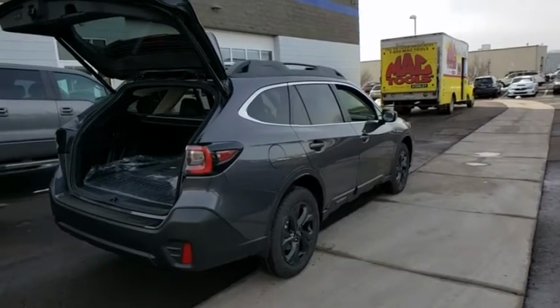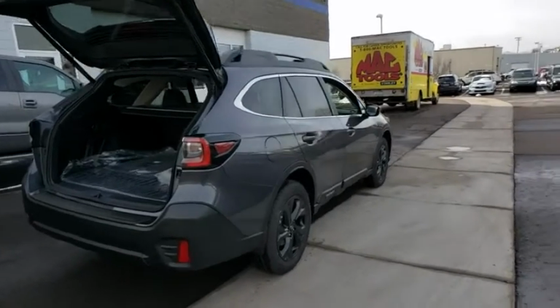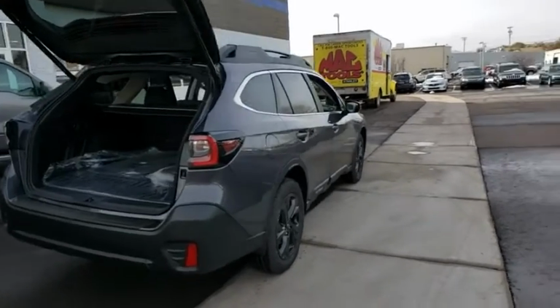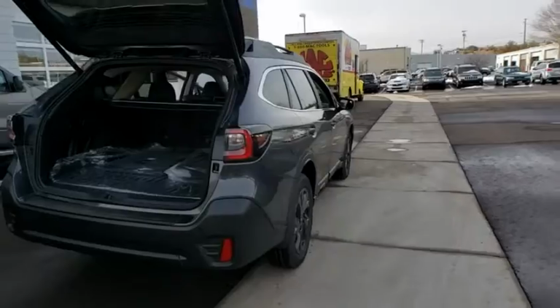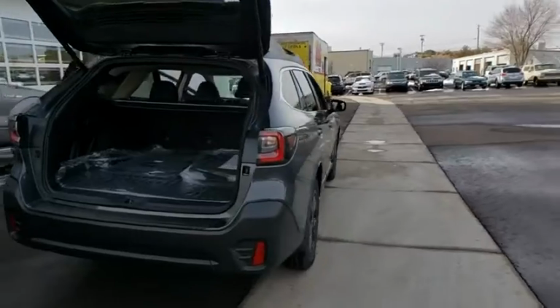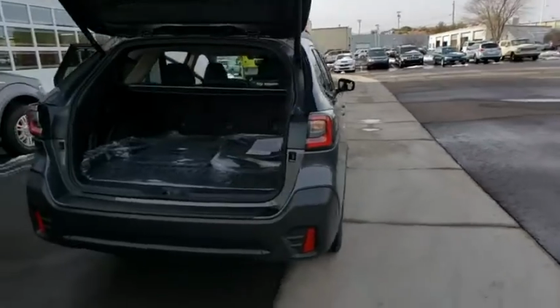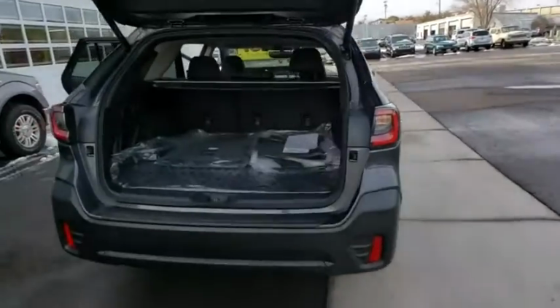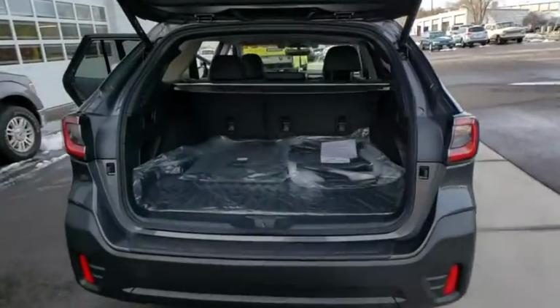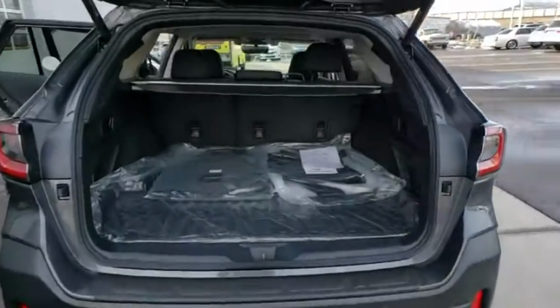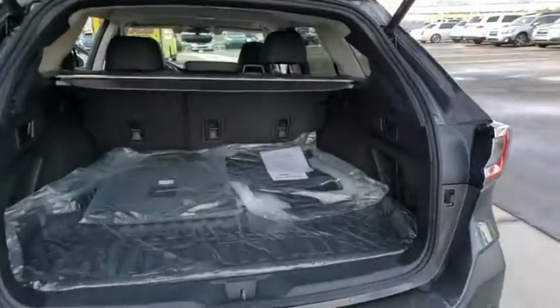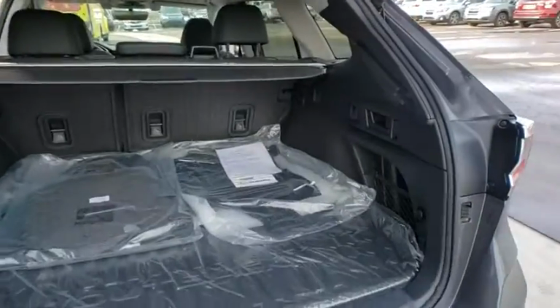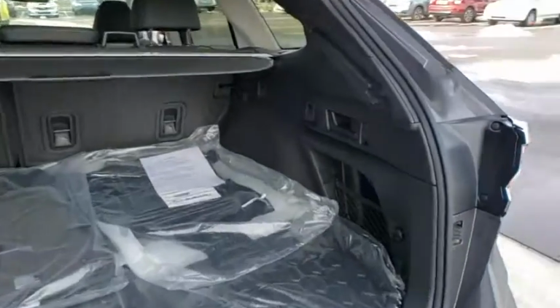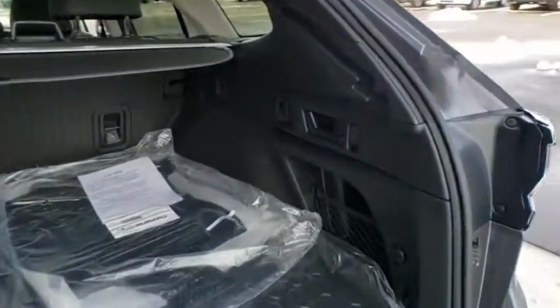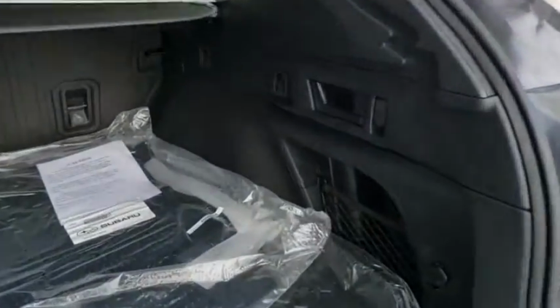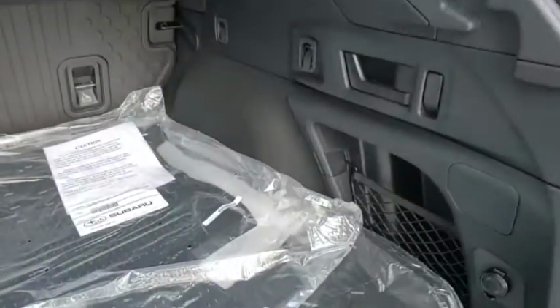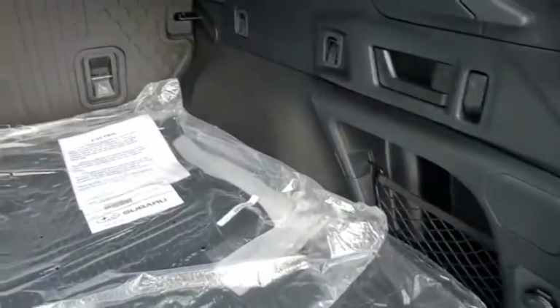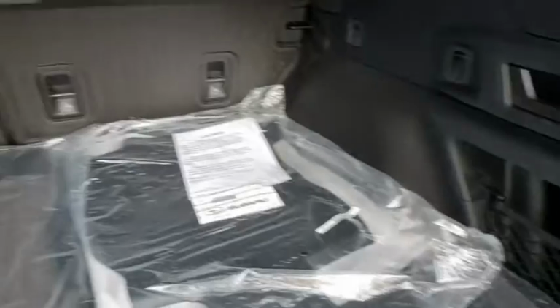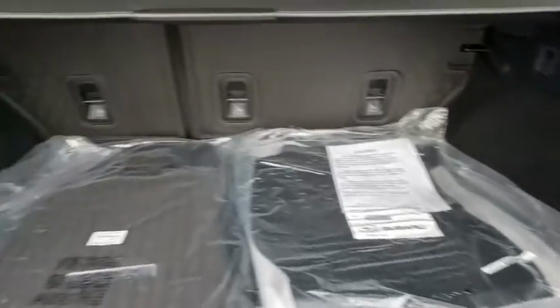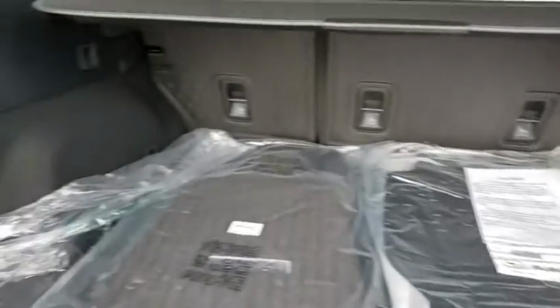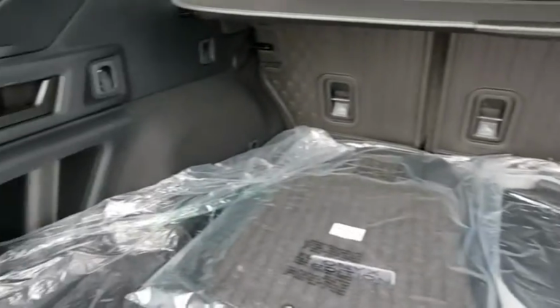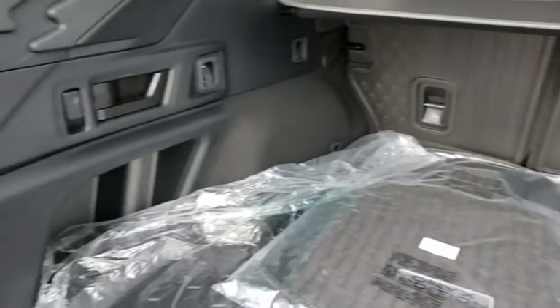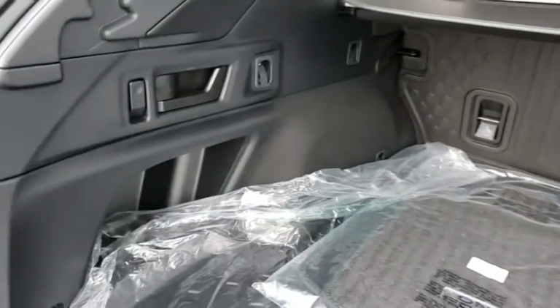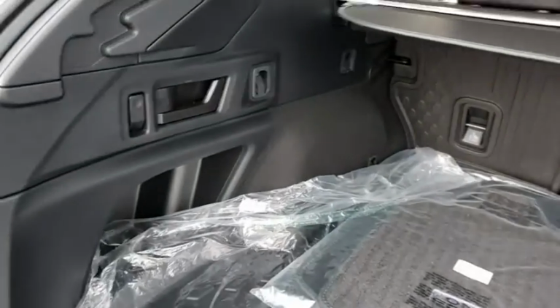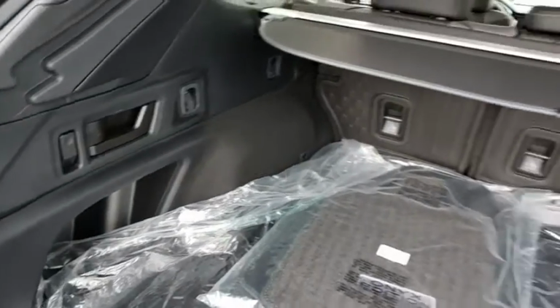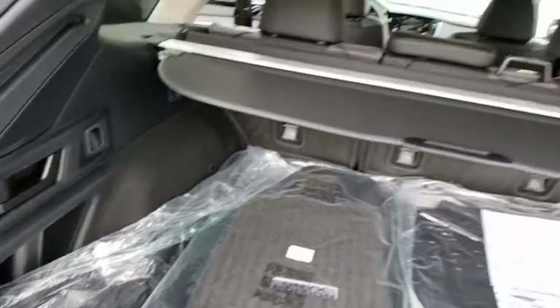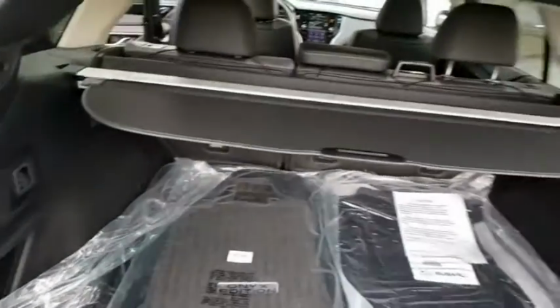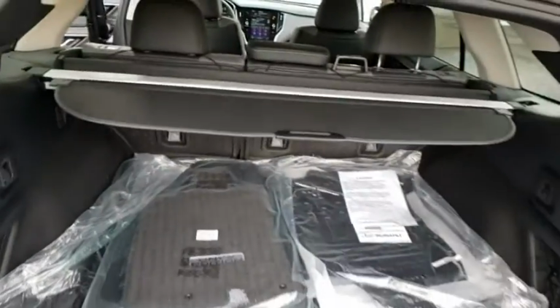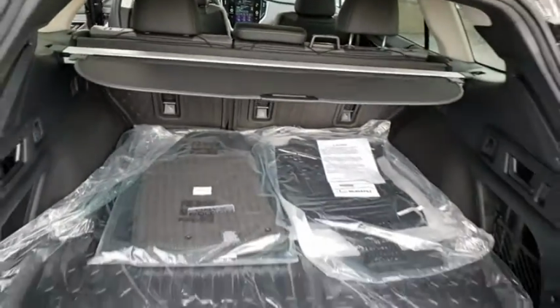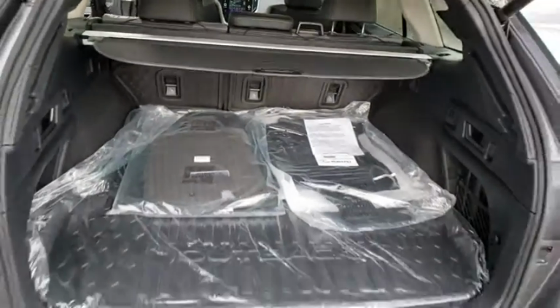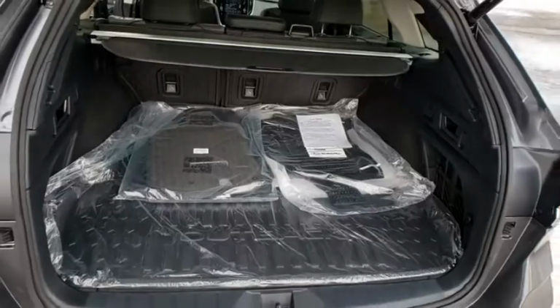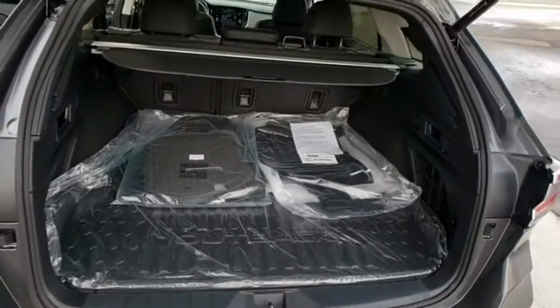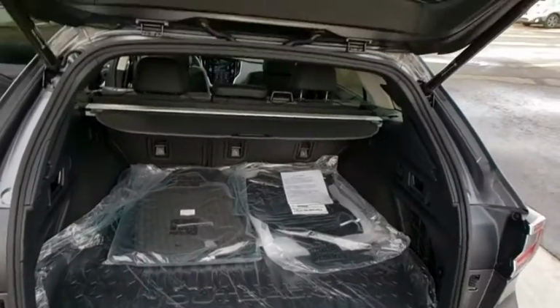Power liftgate, traction control, power passenger seat, dual airbags, power steering, four-wheel disc brakes, center armrest, rear window defroster, compass, electronic stability control, fog lights.